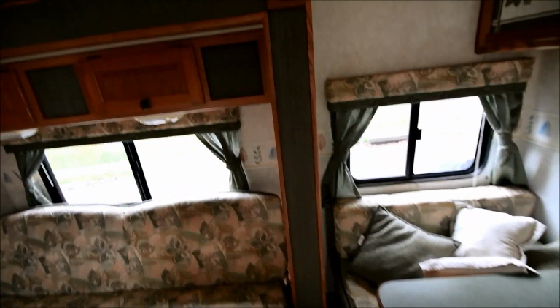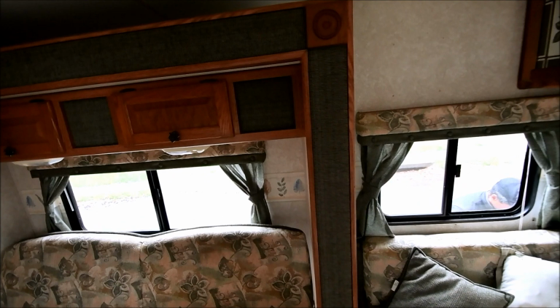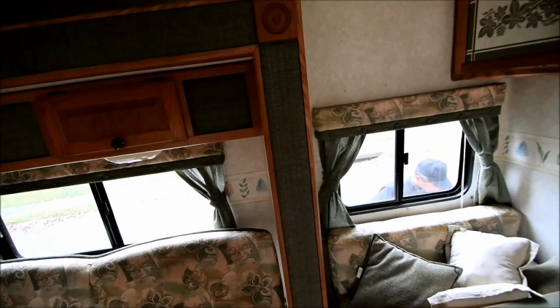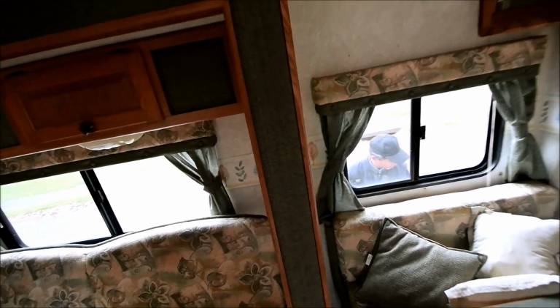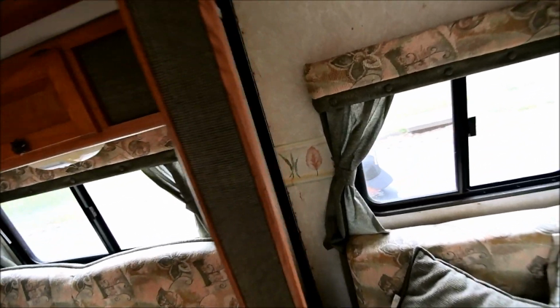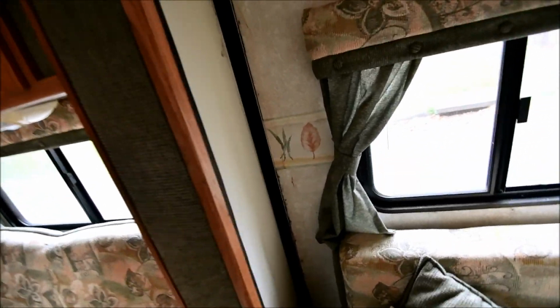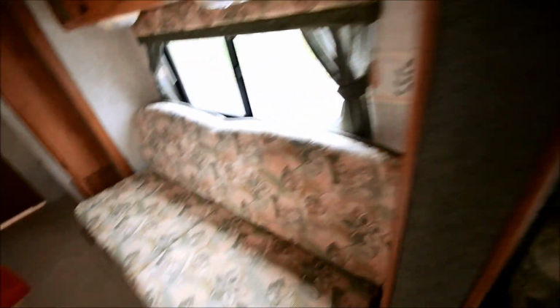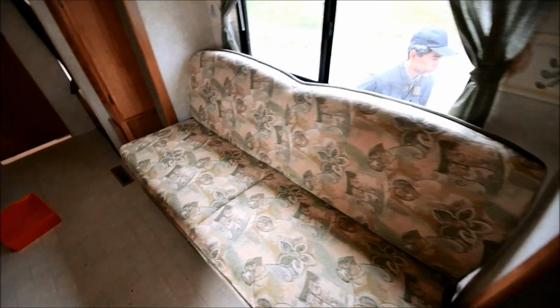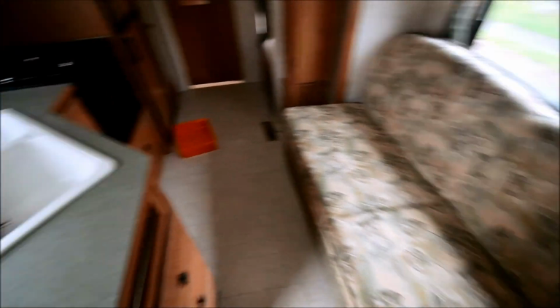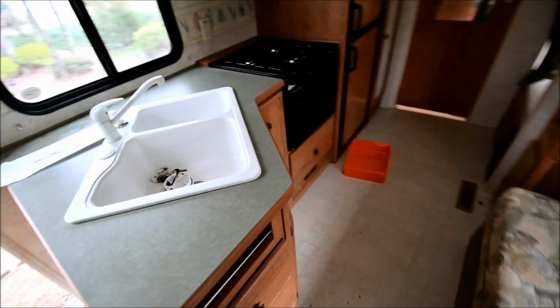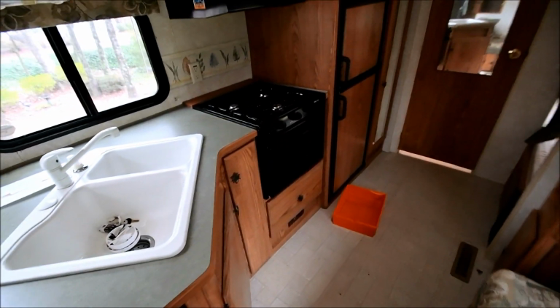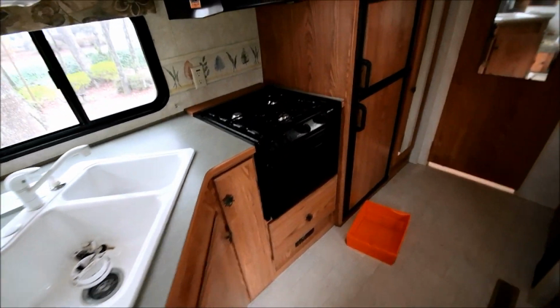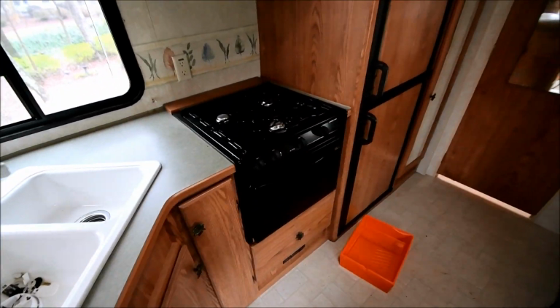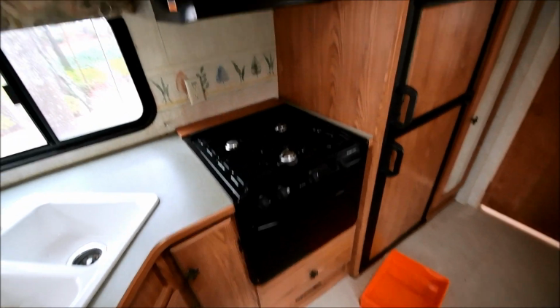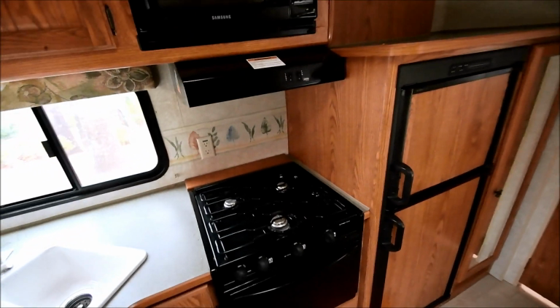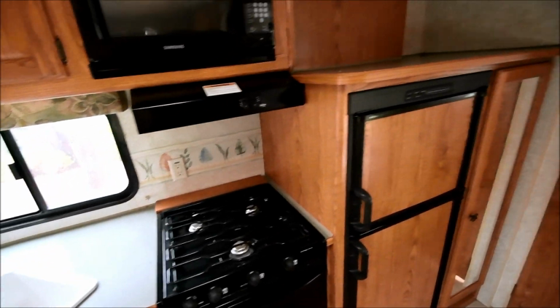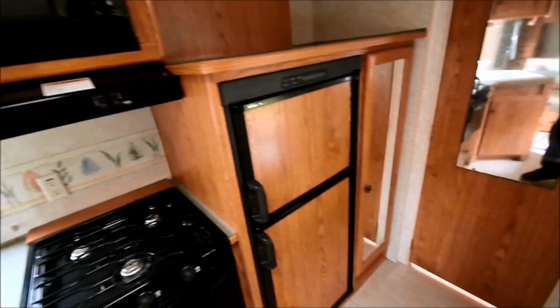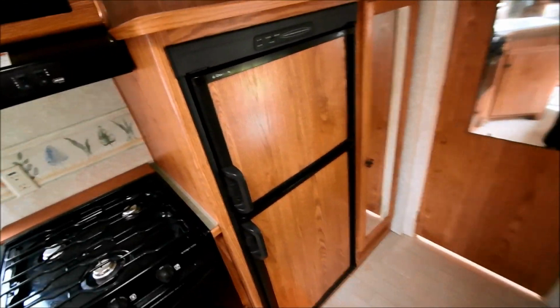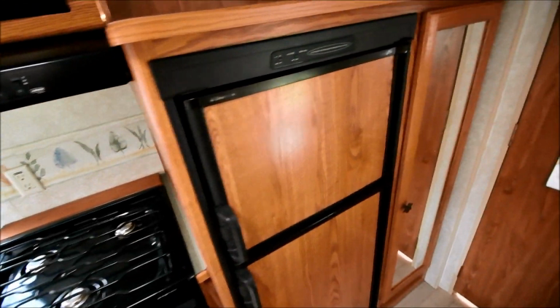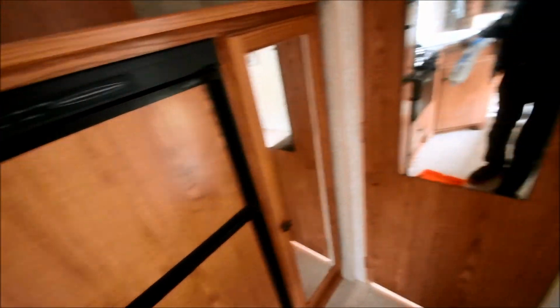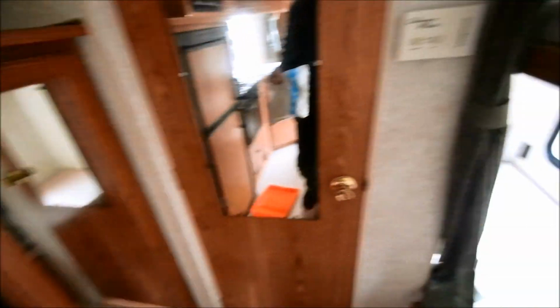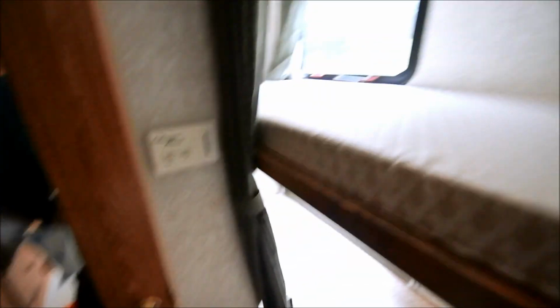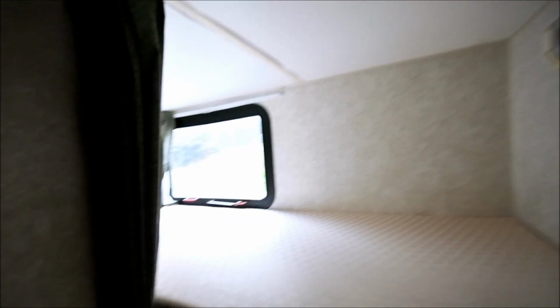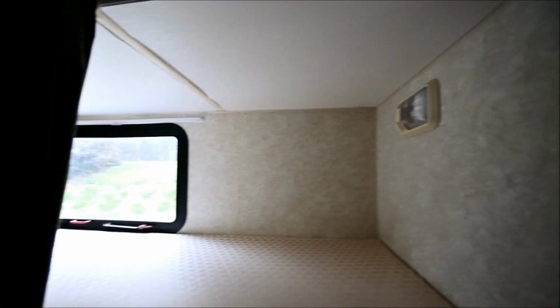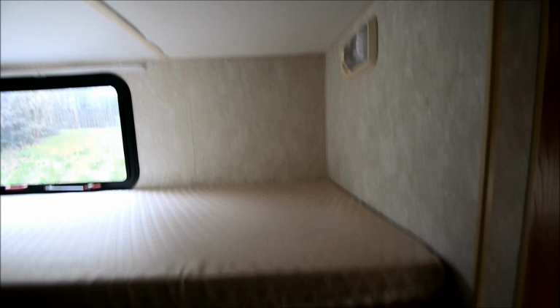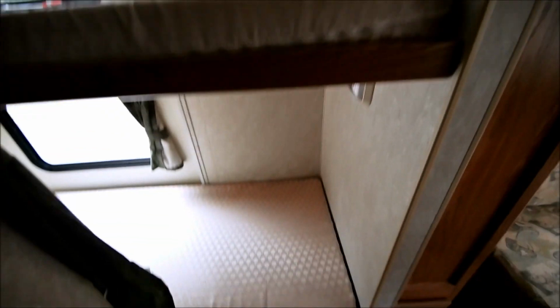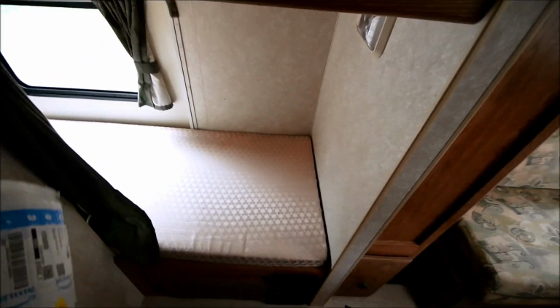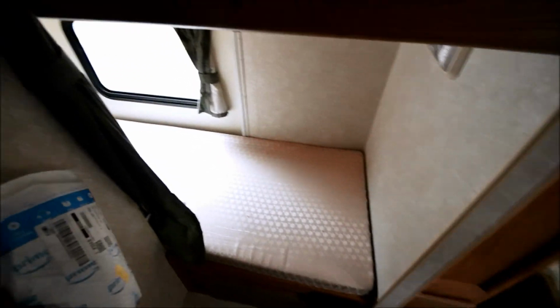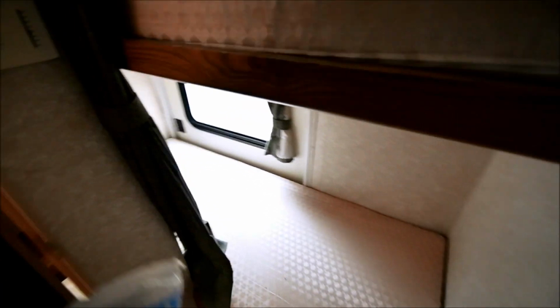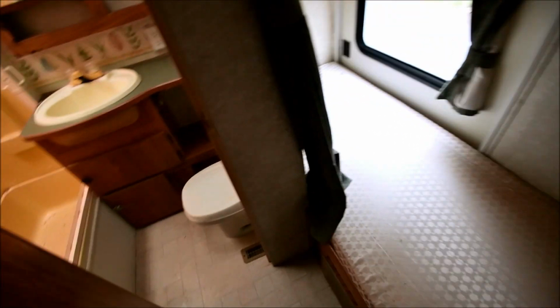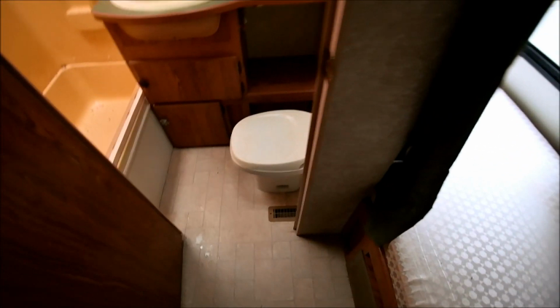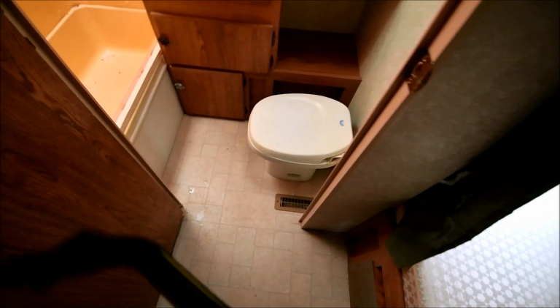It does have one slide out. Sofa, kitchen, stove, microwave oven, regular oven, refrigerator — we're not sure if the refrigerator will work or not. Two bunks.